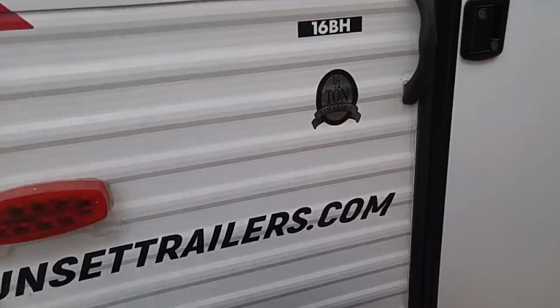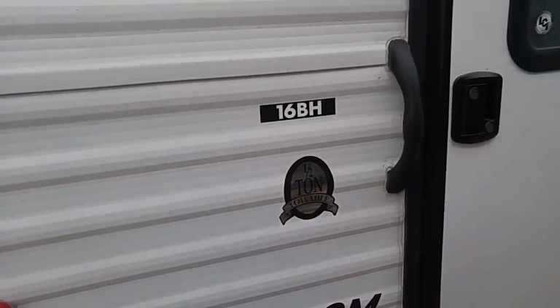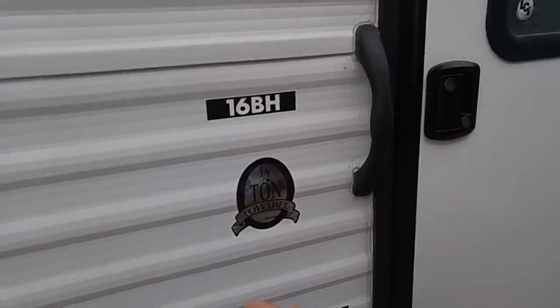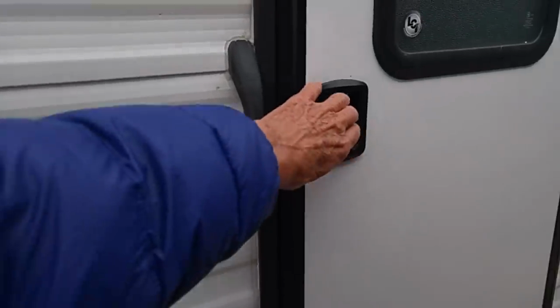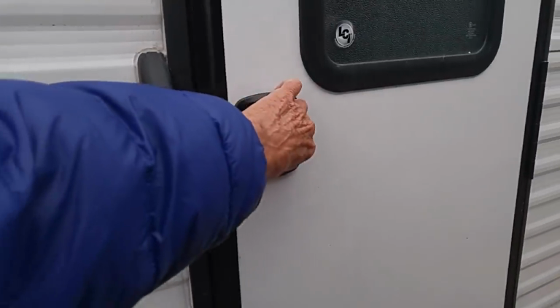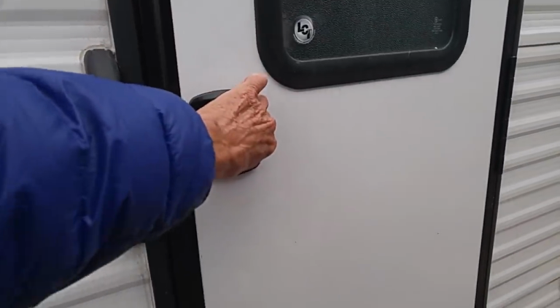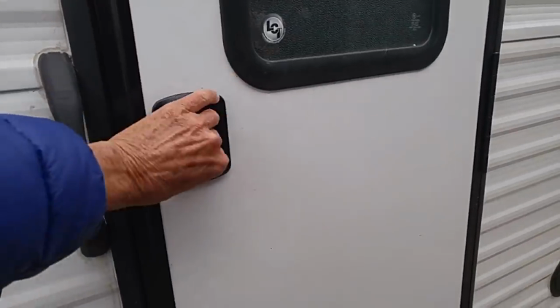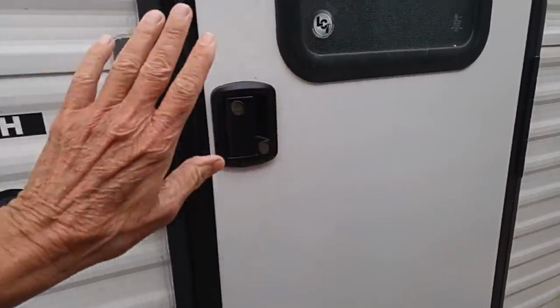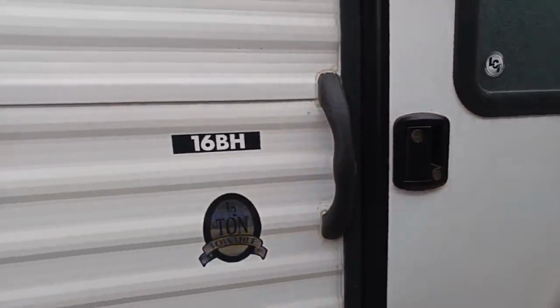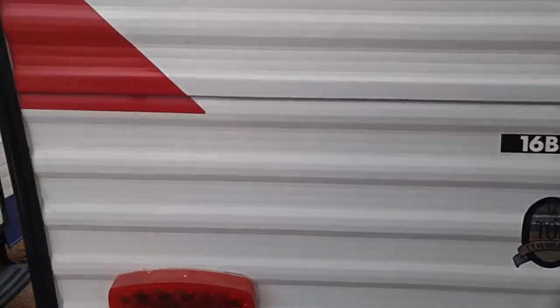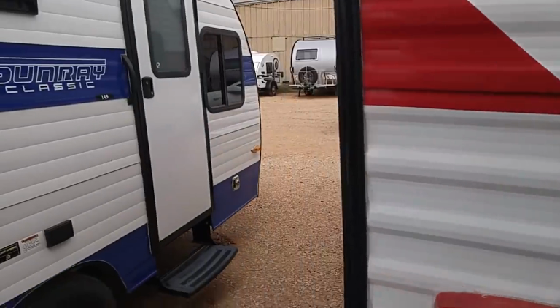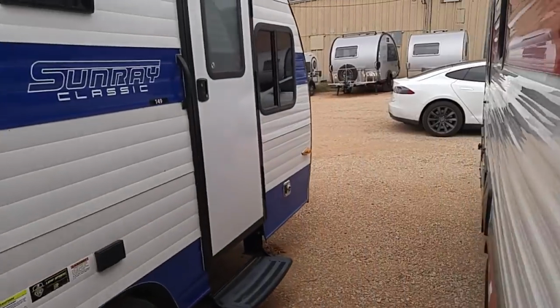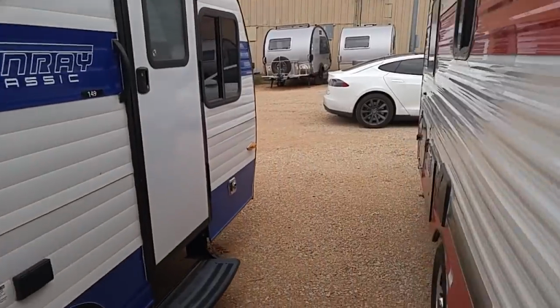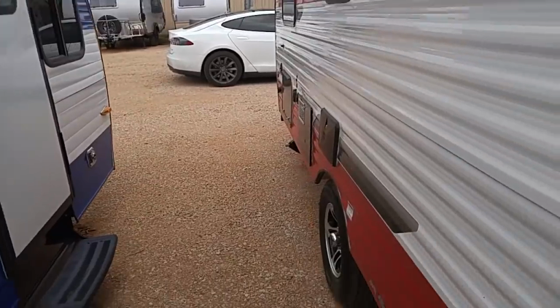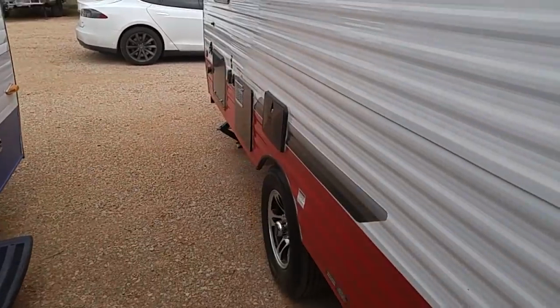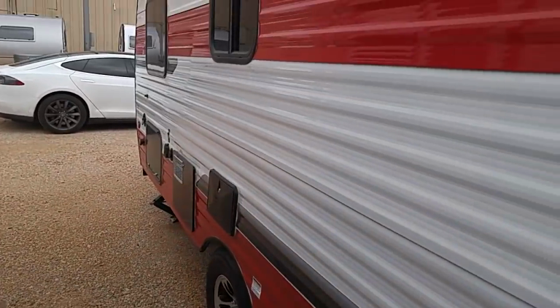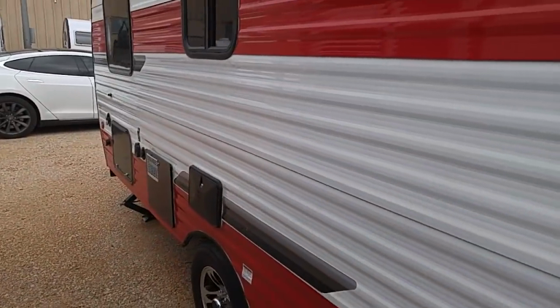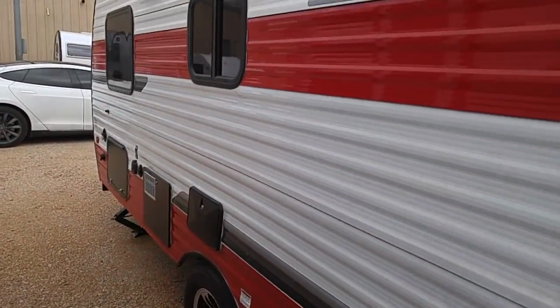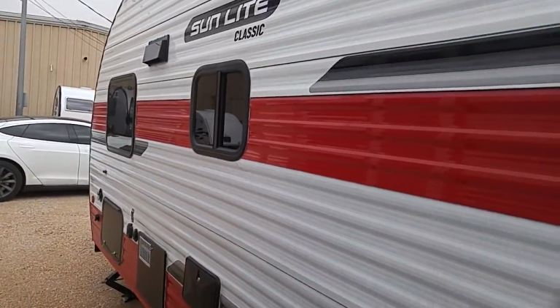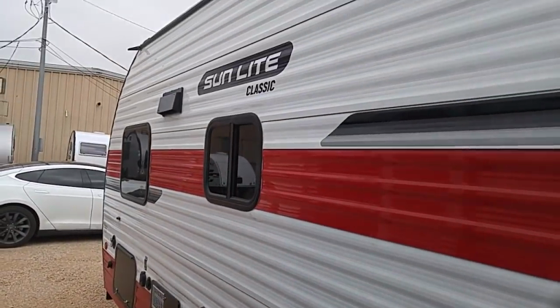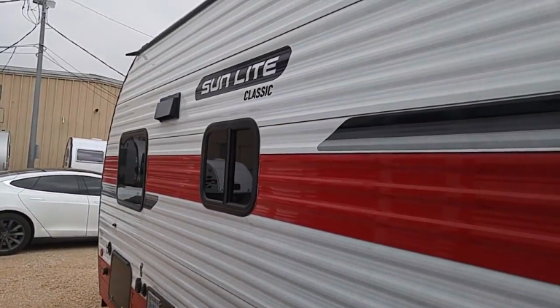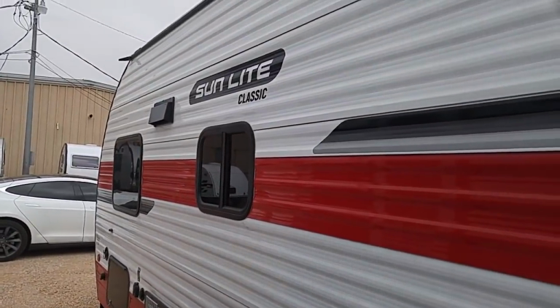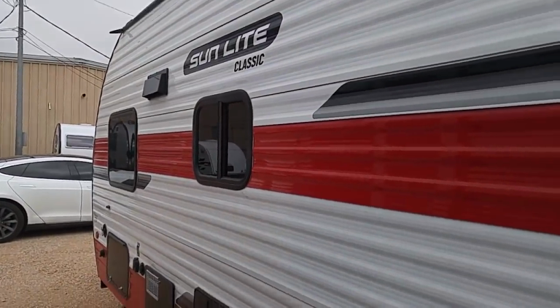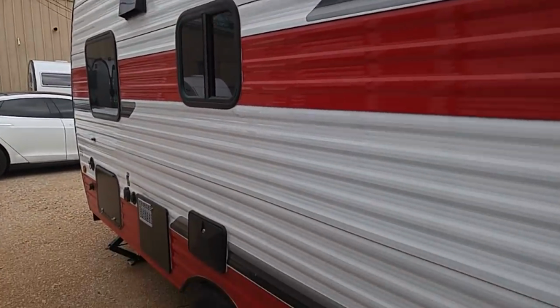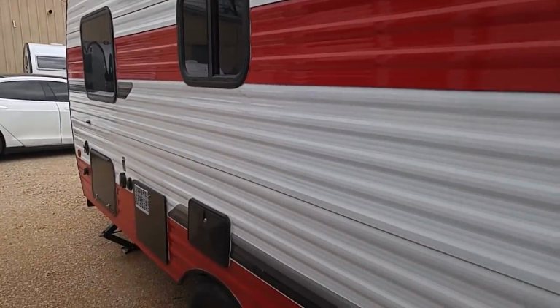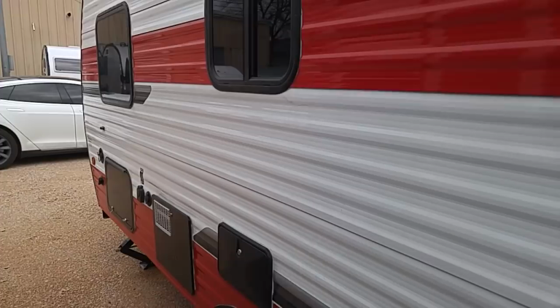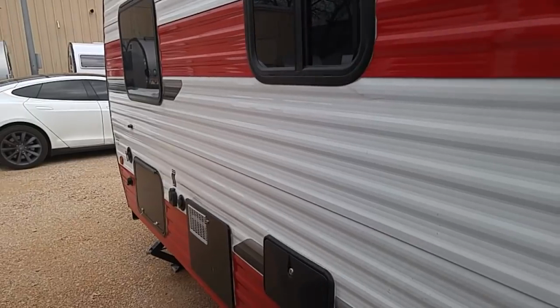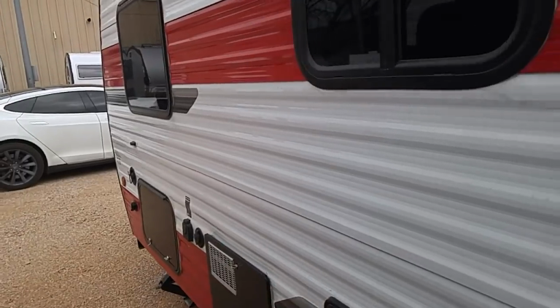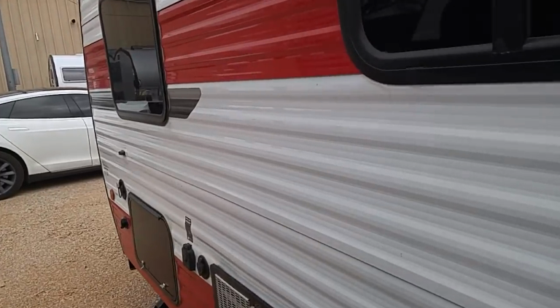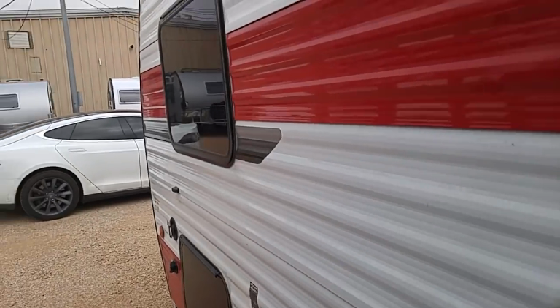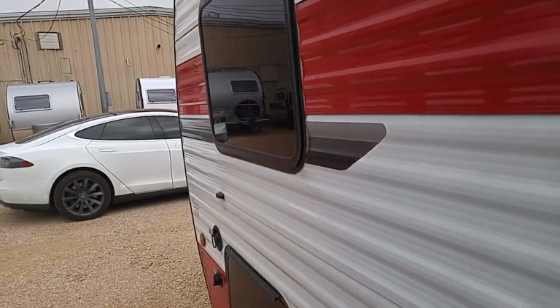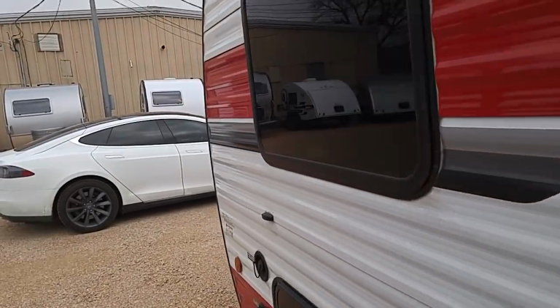It's a 16B8. All these are locked because it's Sunday. But this is the Sunlight Classic — it's a nice-looking unit, and it's got a really unique layout because of that rear entry door.